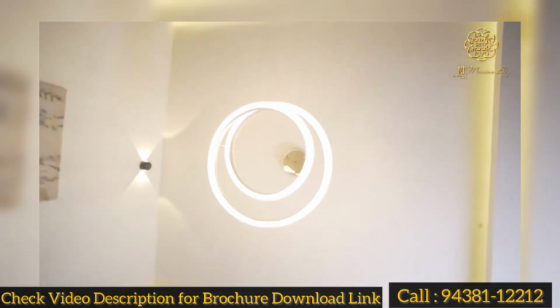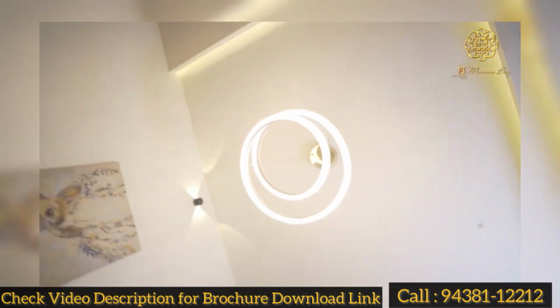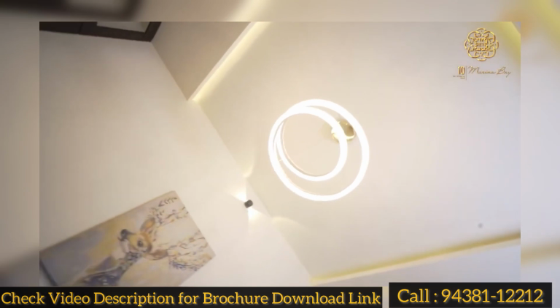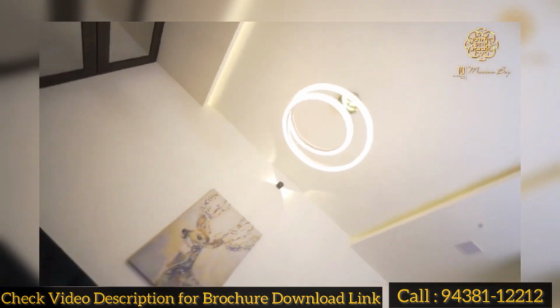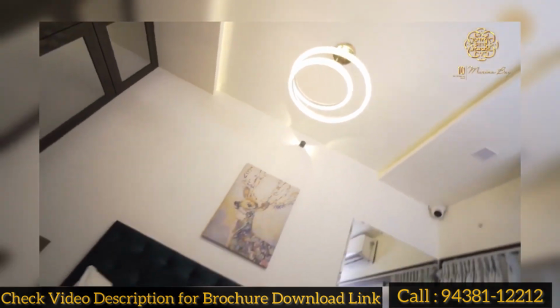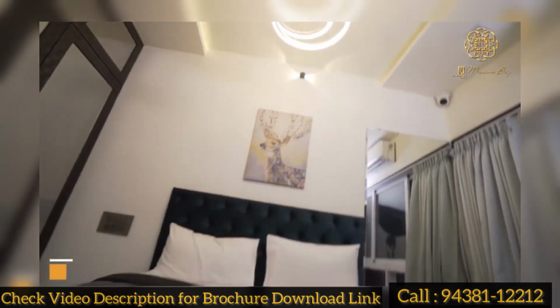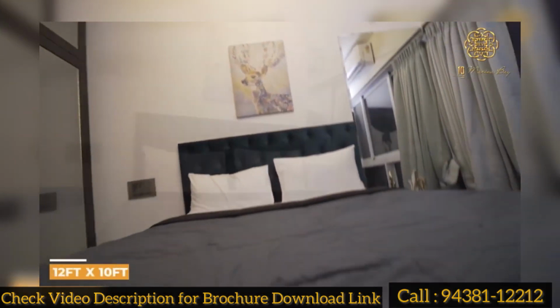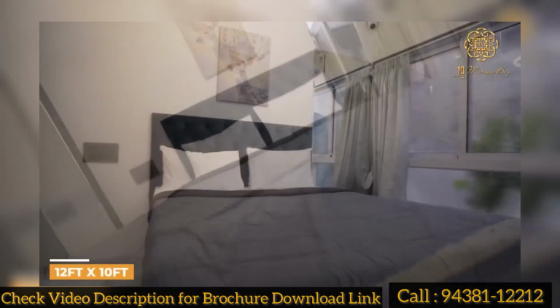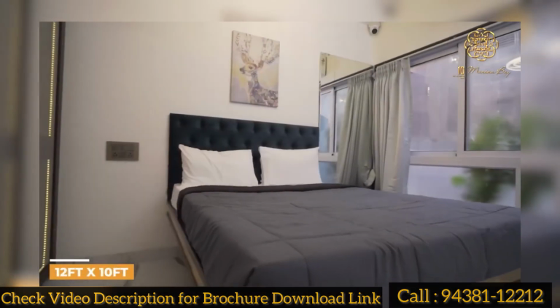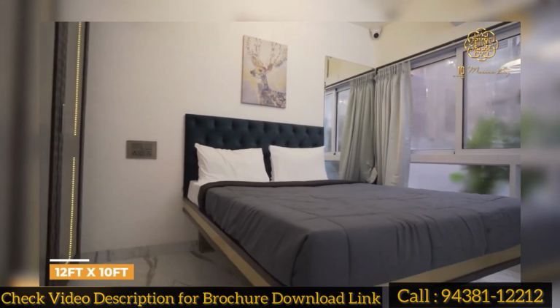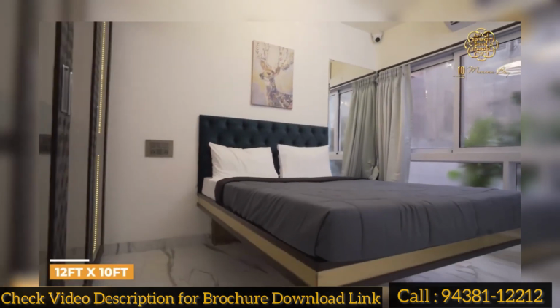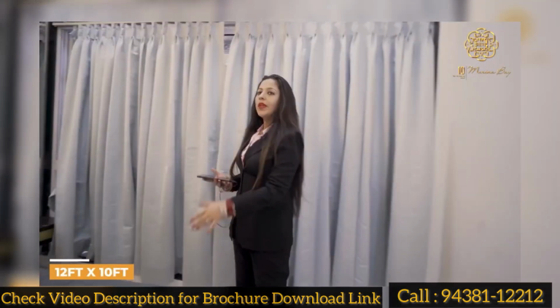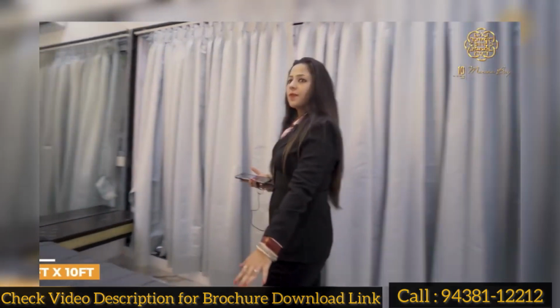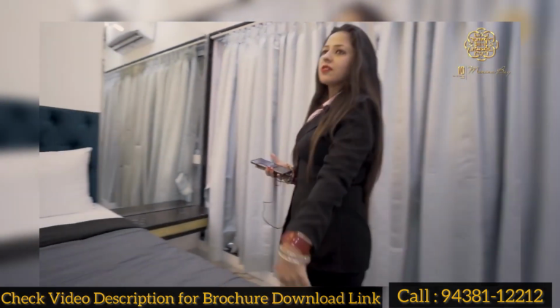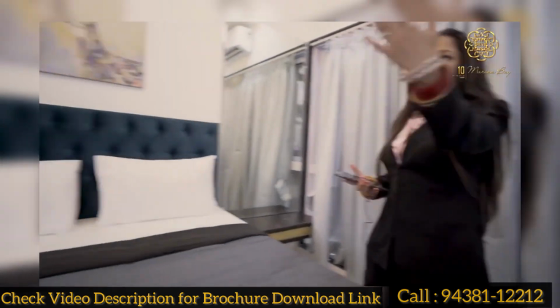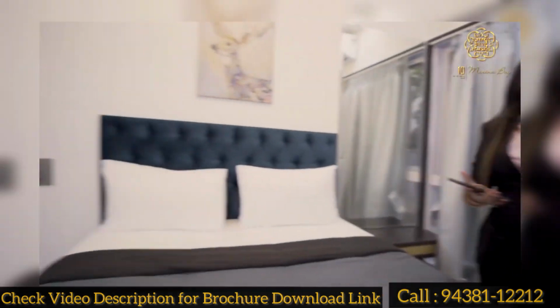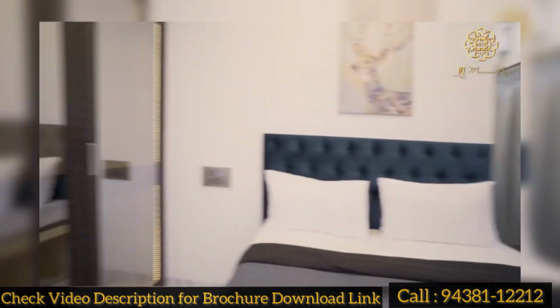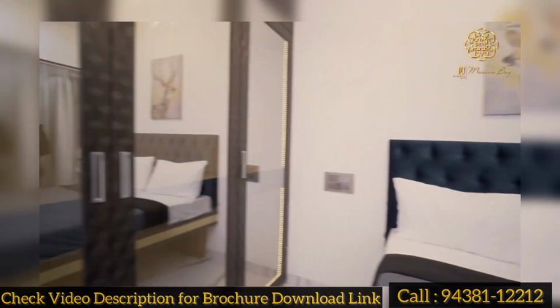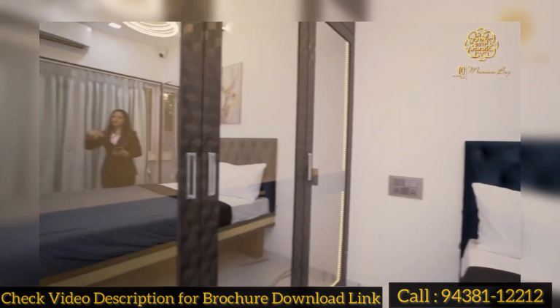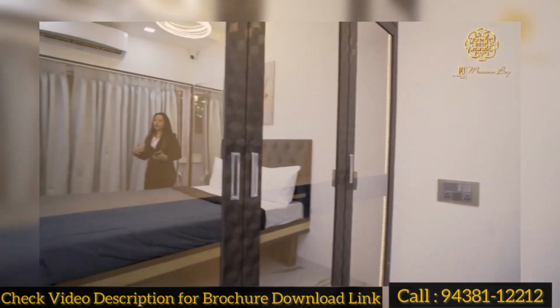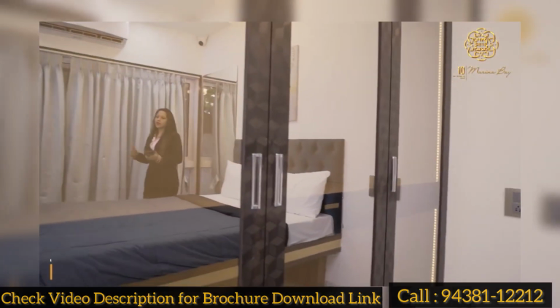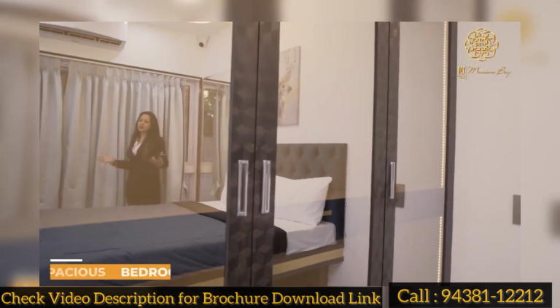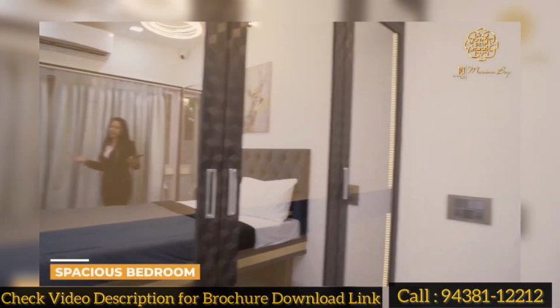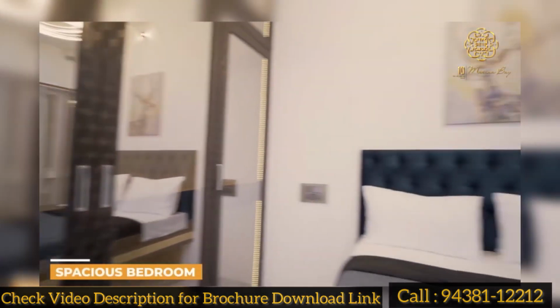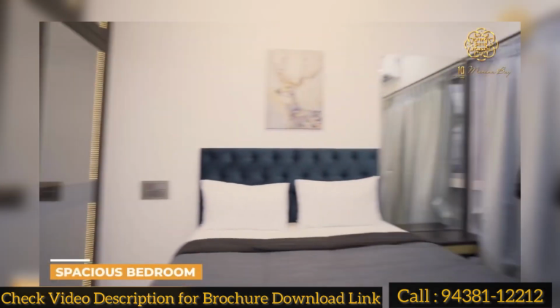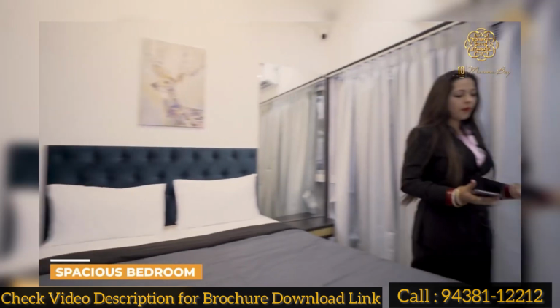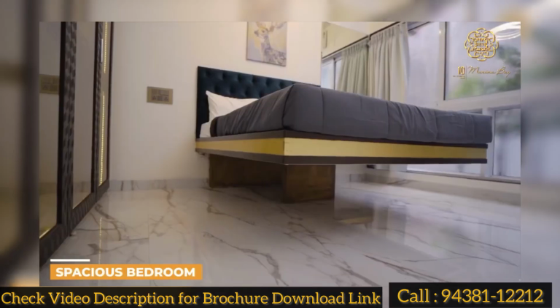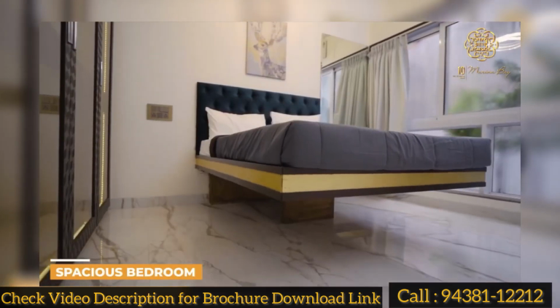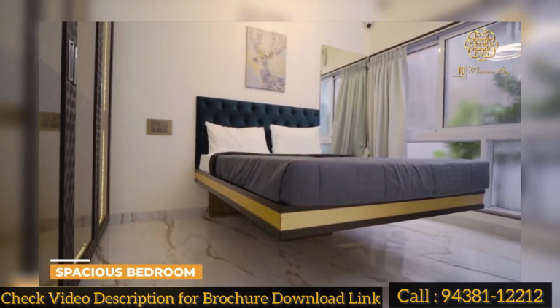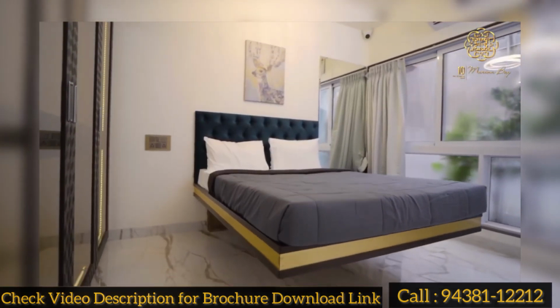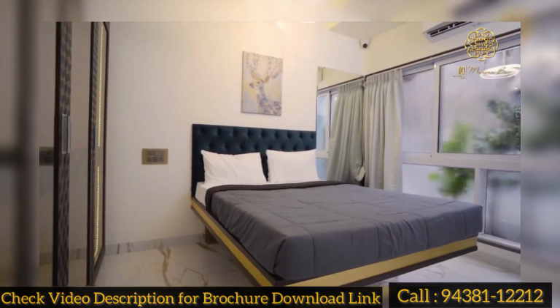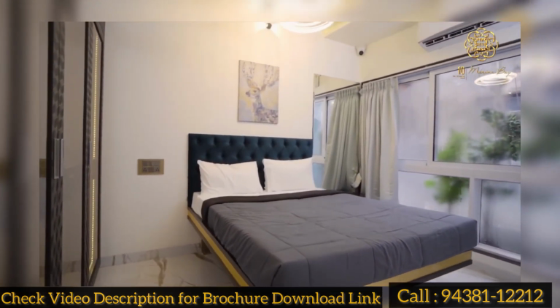This is our second bedroom. This is 12 feet by 10 feet. There is a queen size bed and a wardrobe. There is also a lot of space in this room. As you can see, the two sides have a nice space.